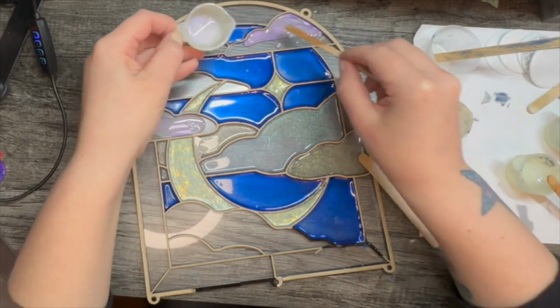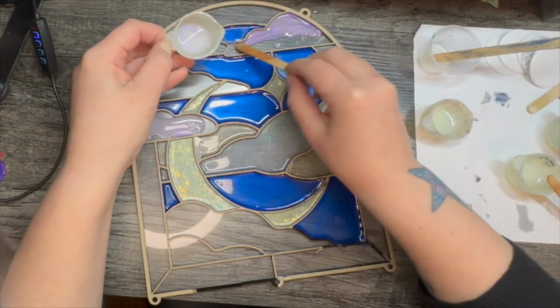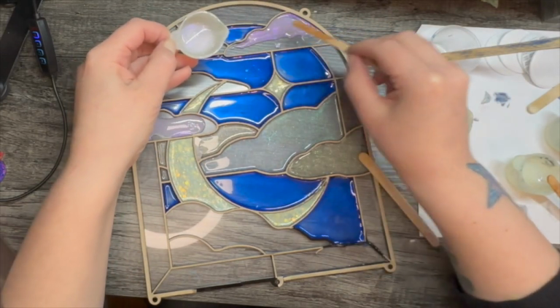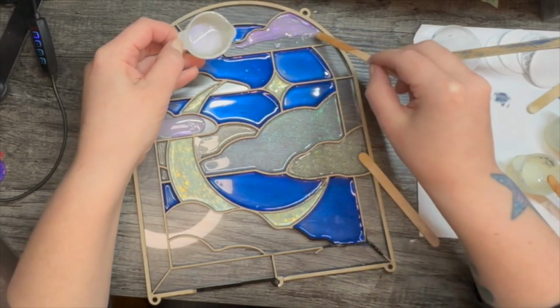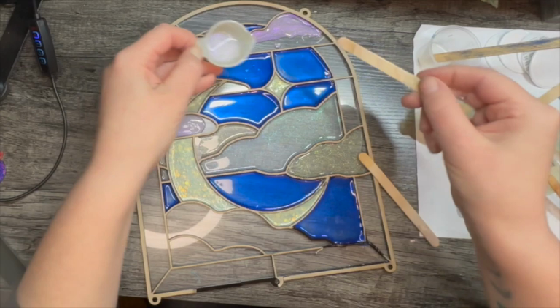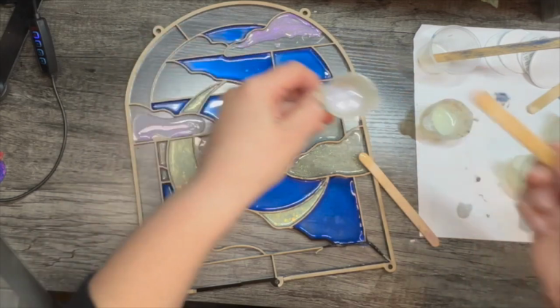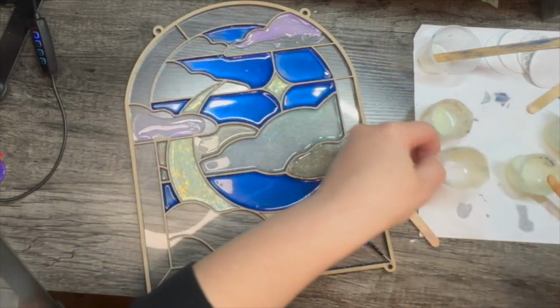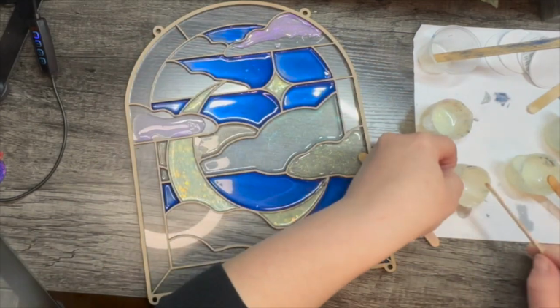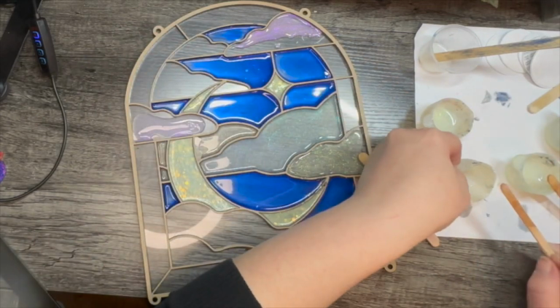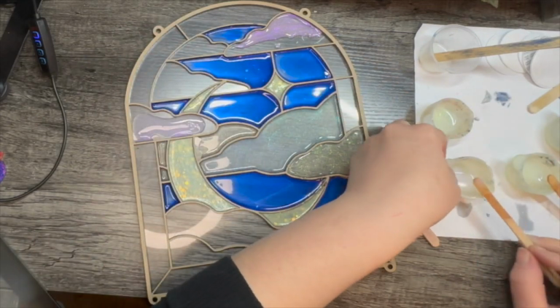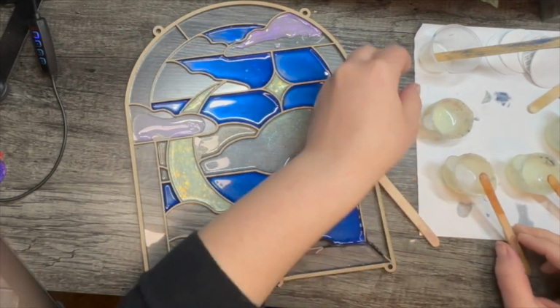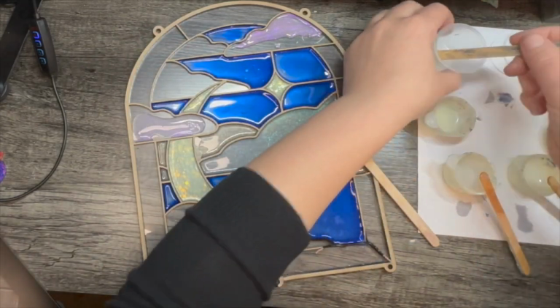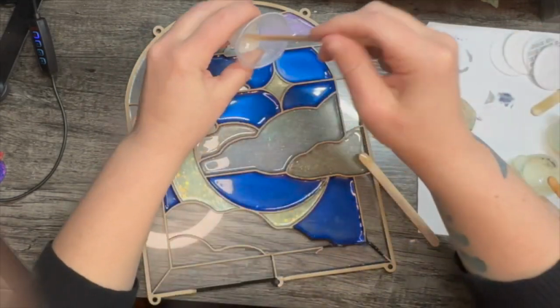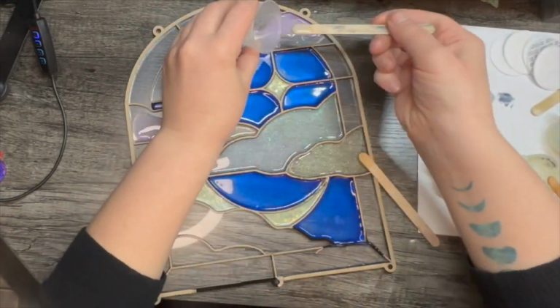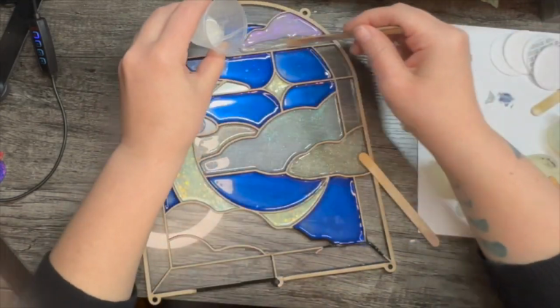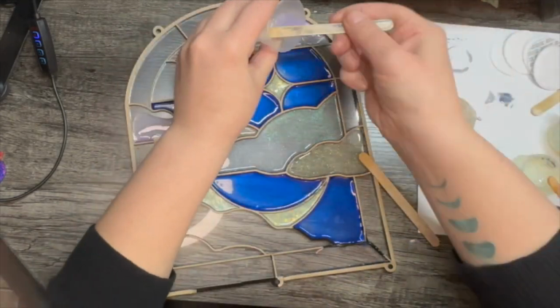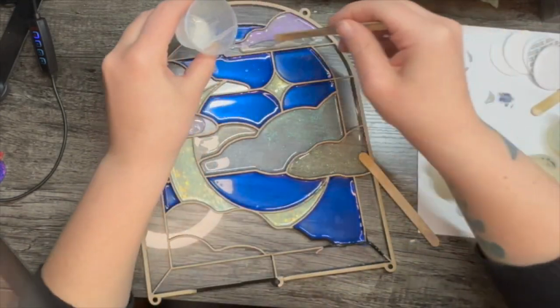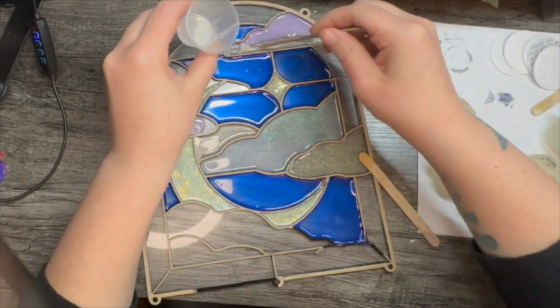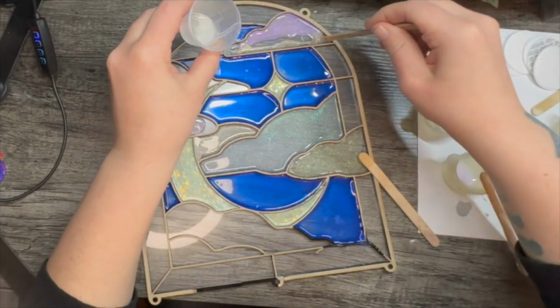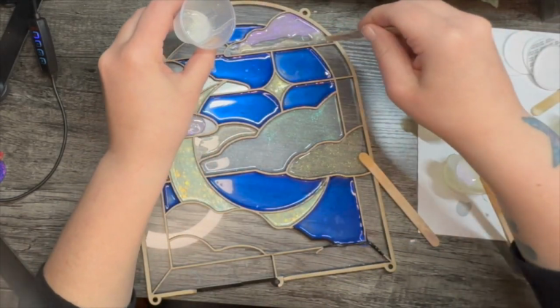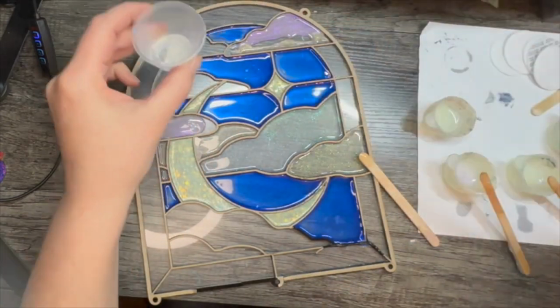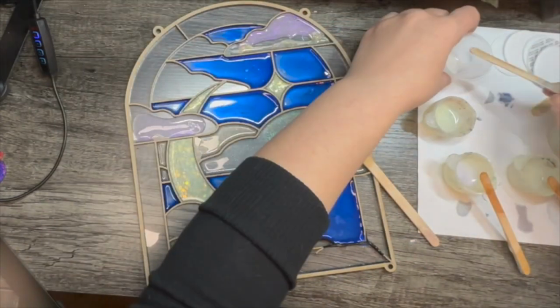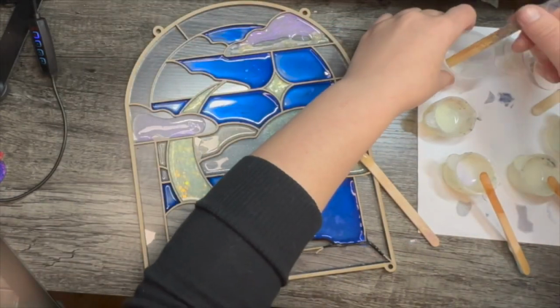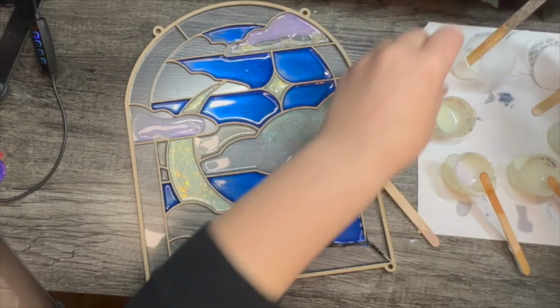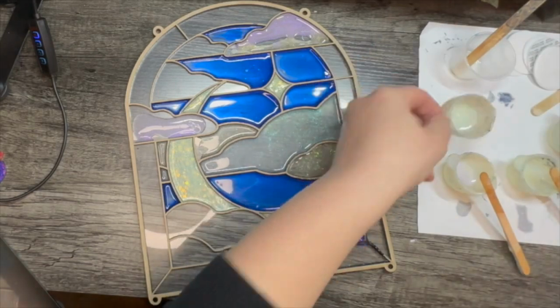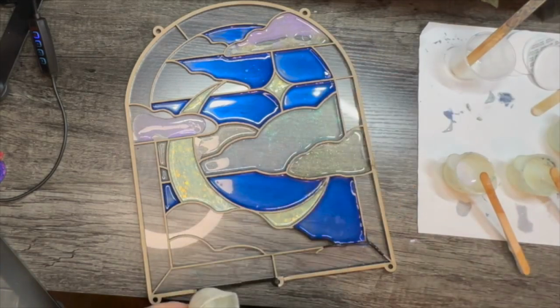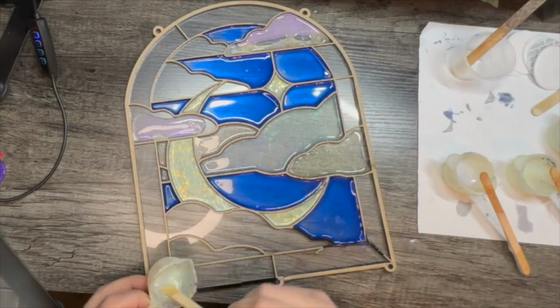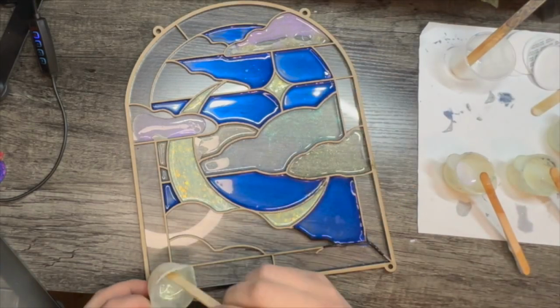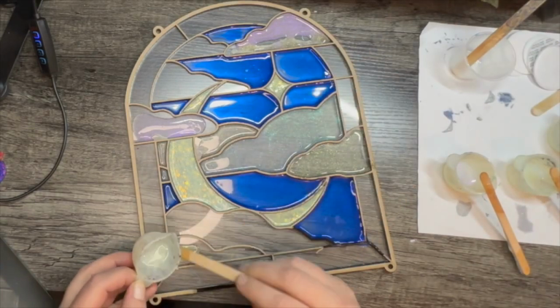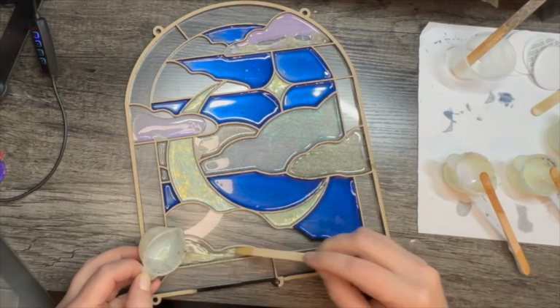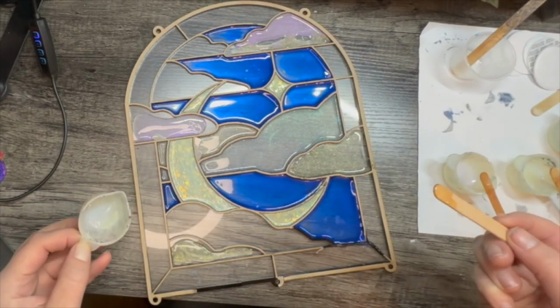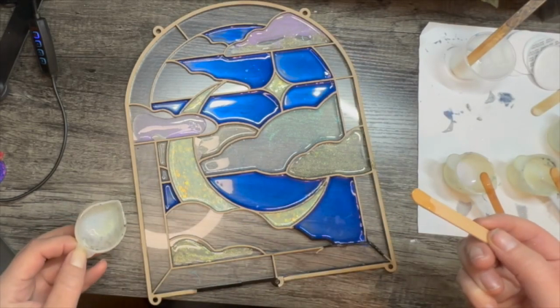I feel like I want to blend this with some orange. I do not want green down here.